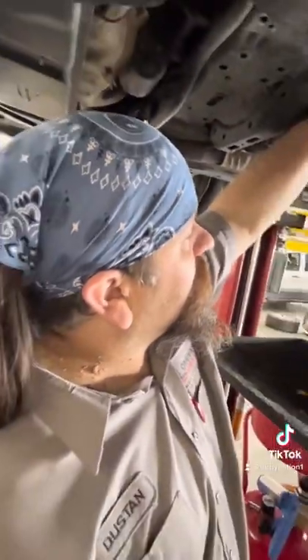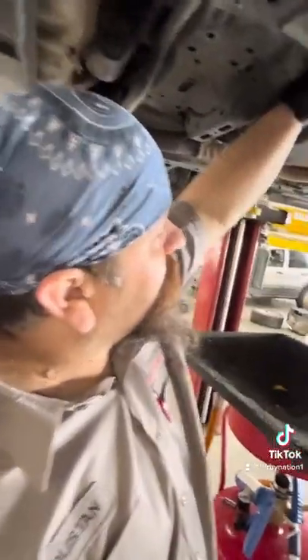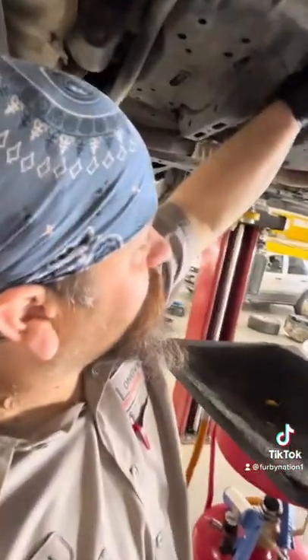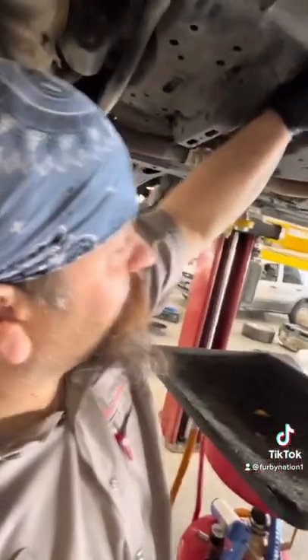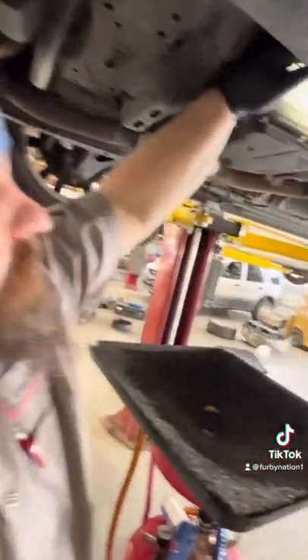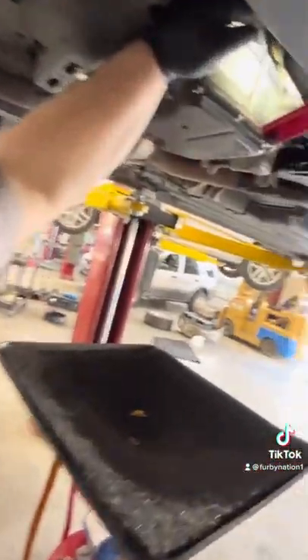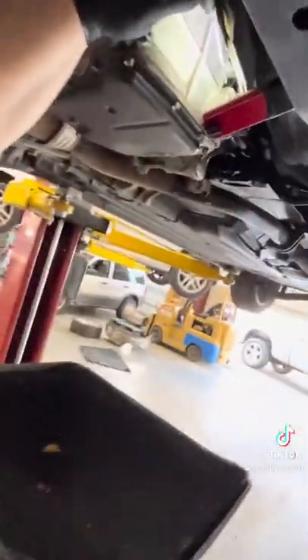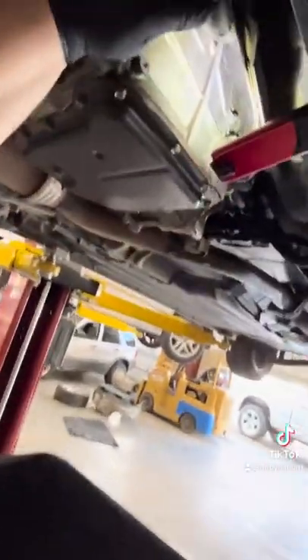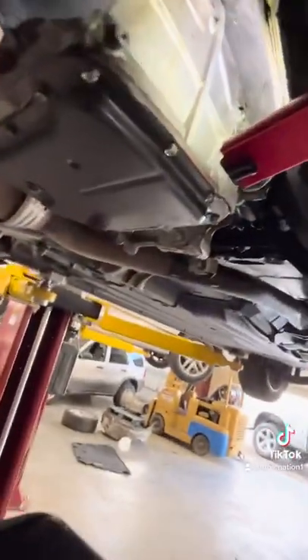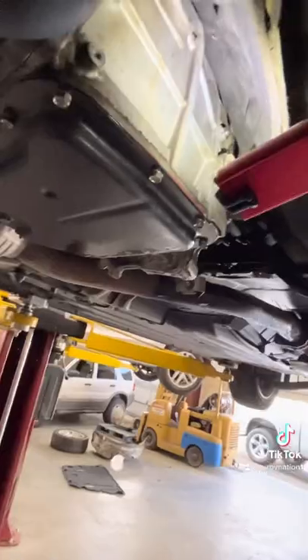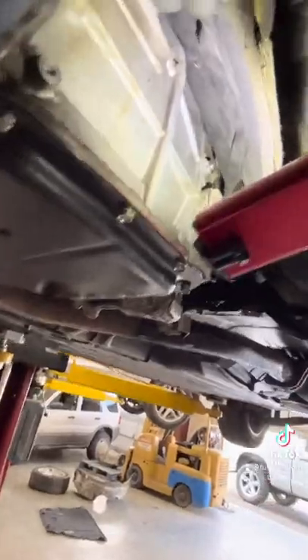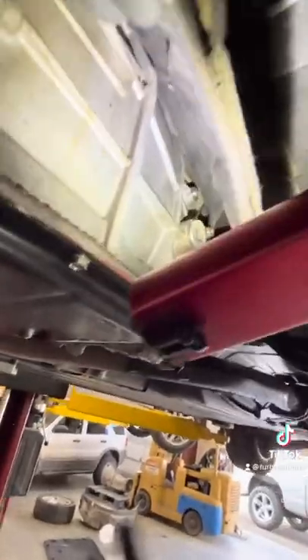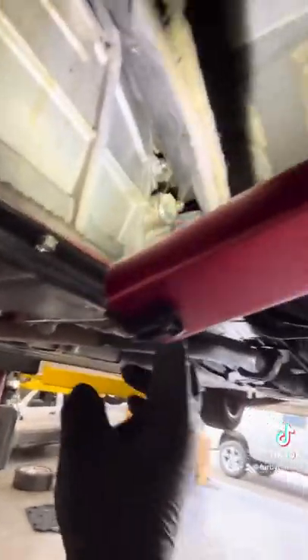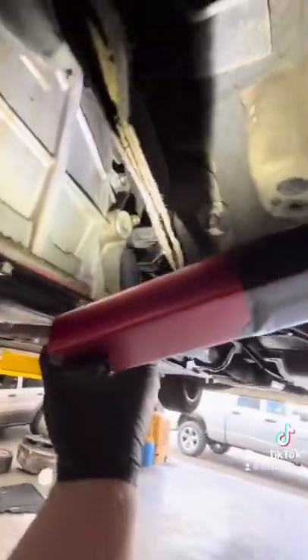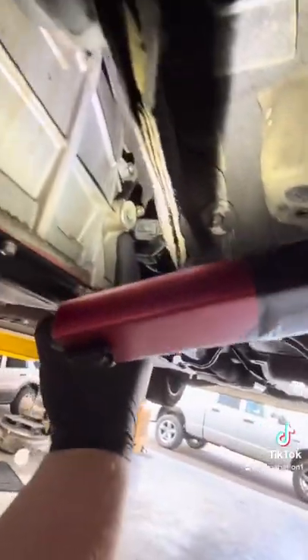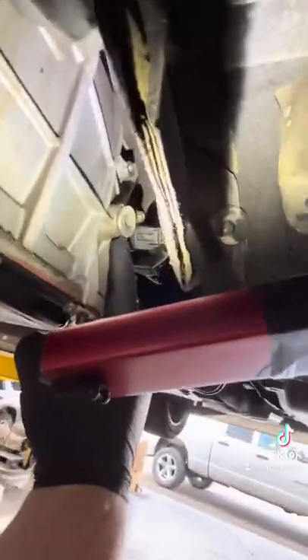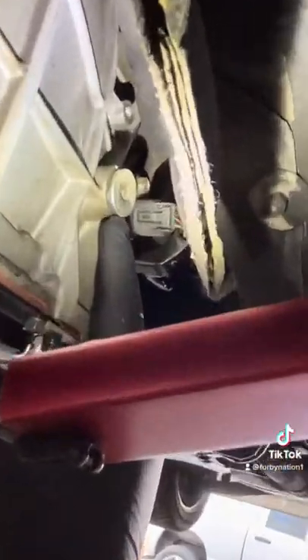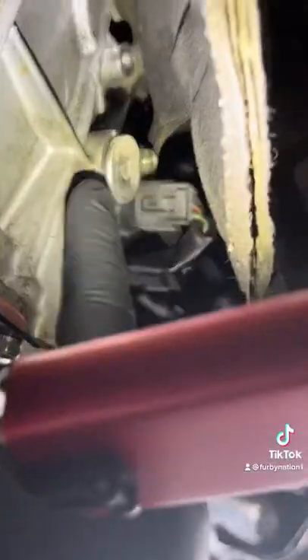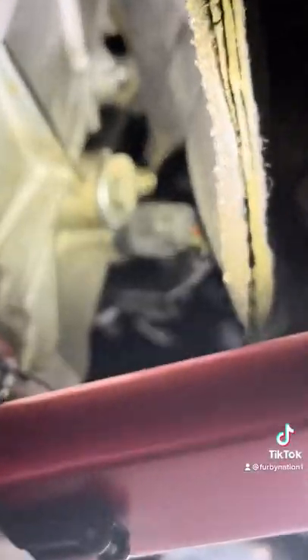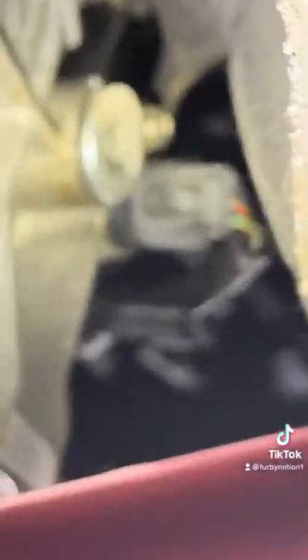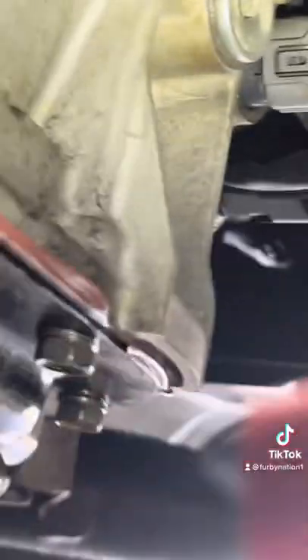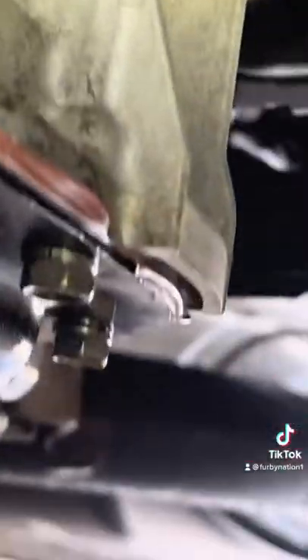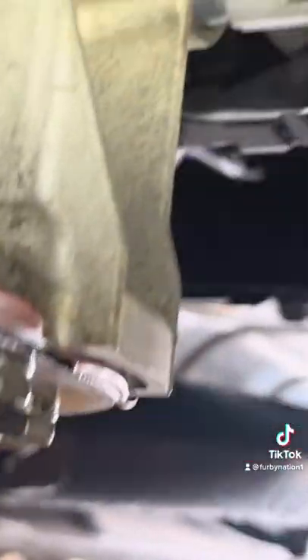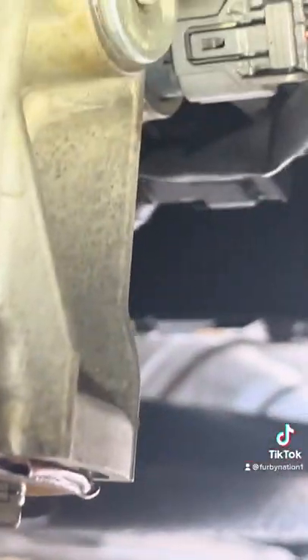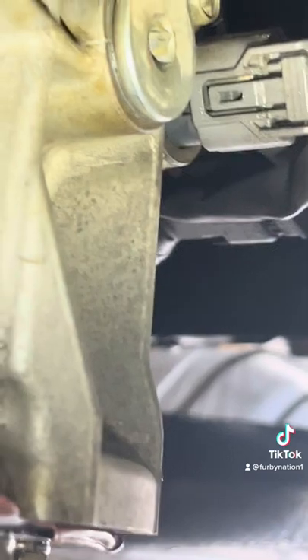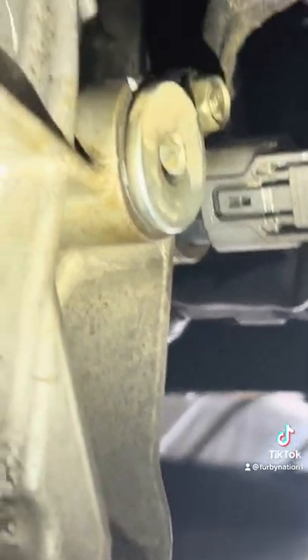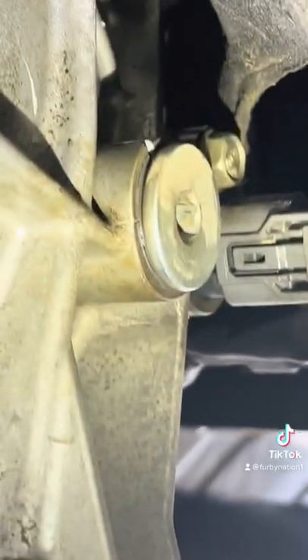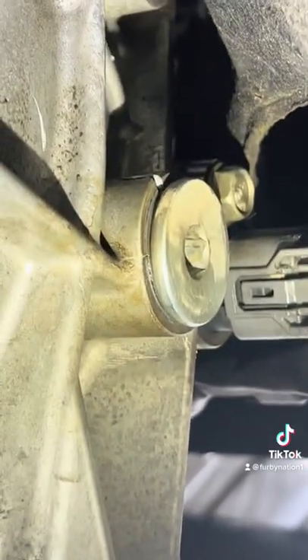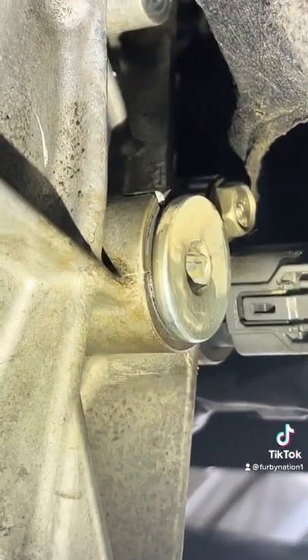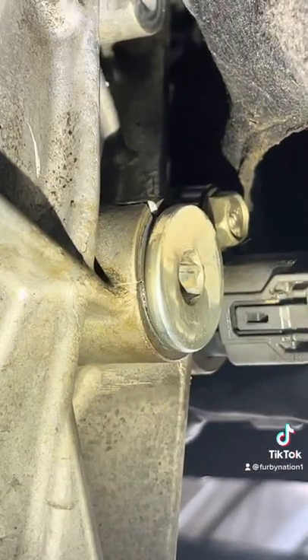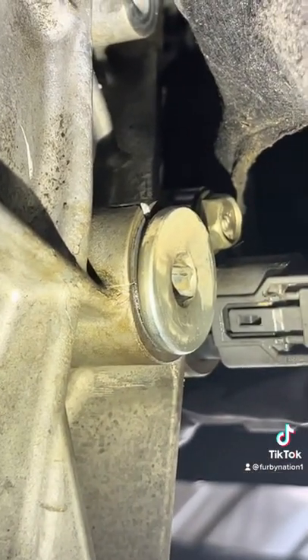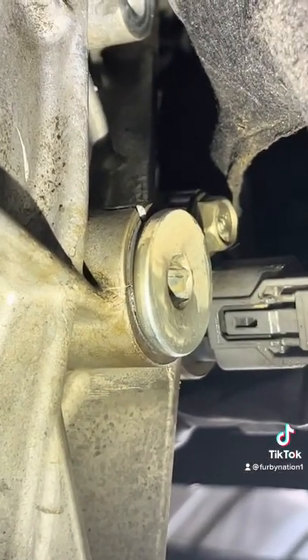Well, we had a transaxle fluid leak. If you look right on top — that's the fill plug. Look right on top, you can see a couple cracks. Right there? Yes, that is not good.